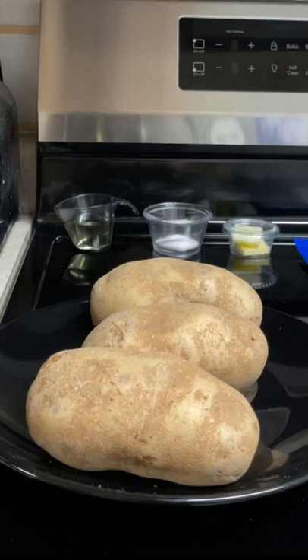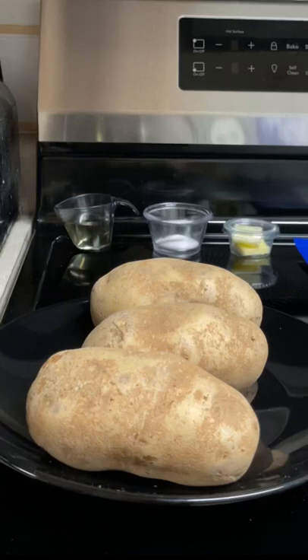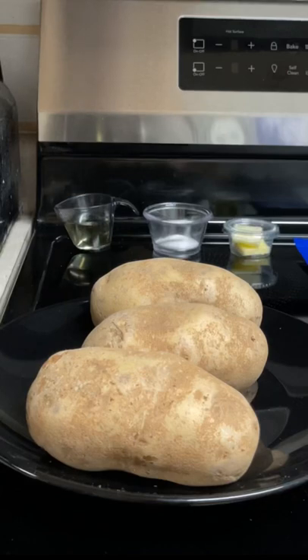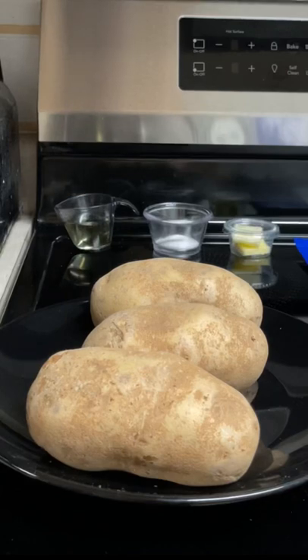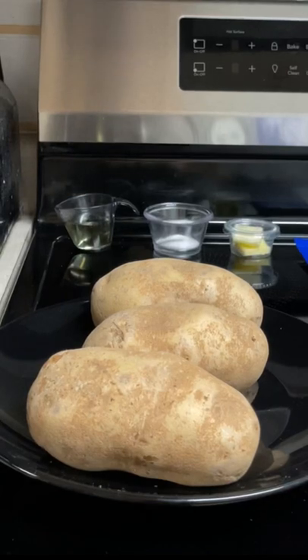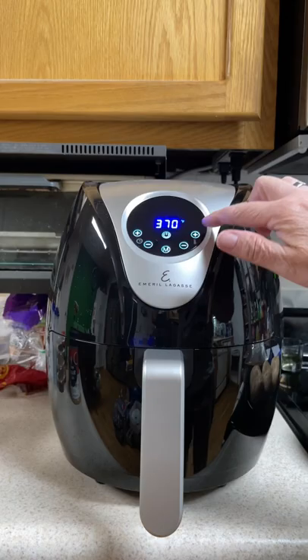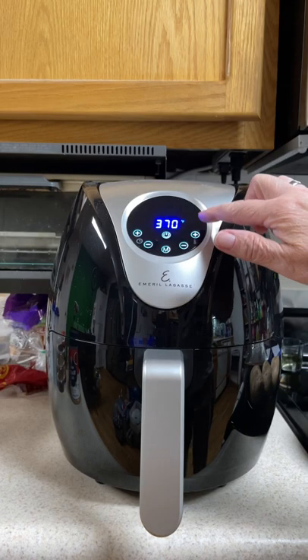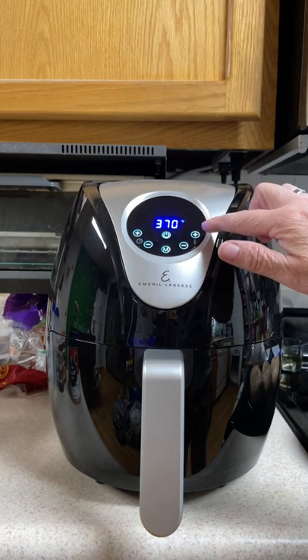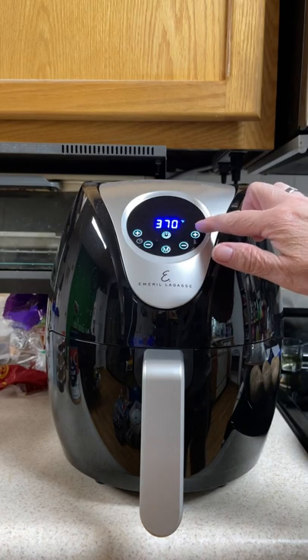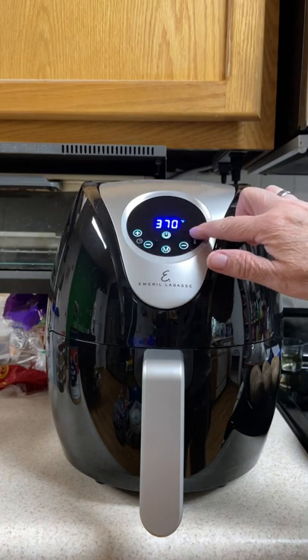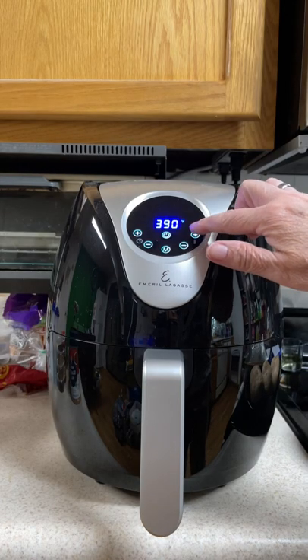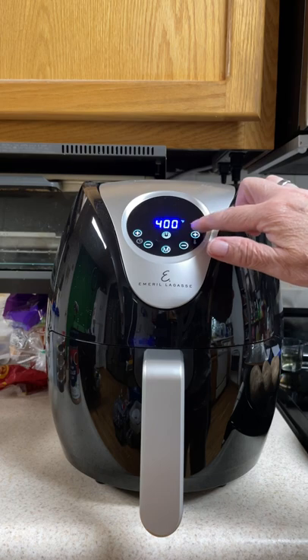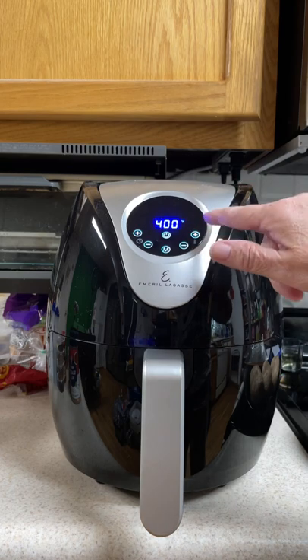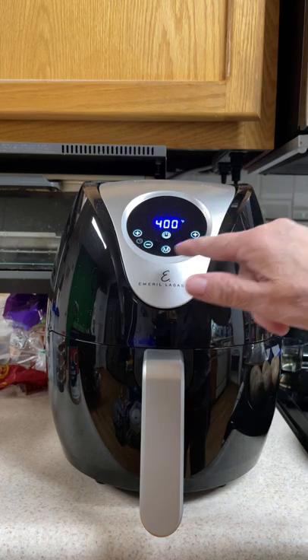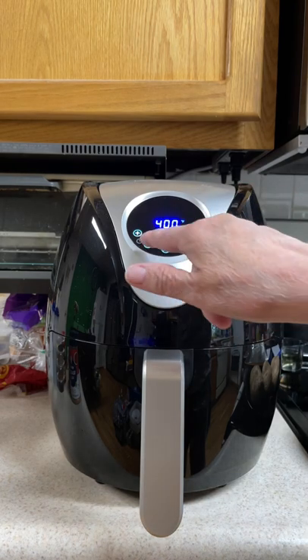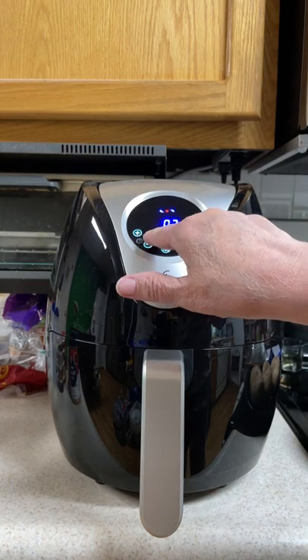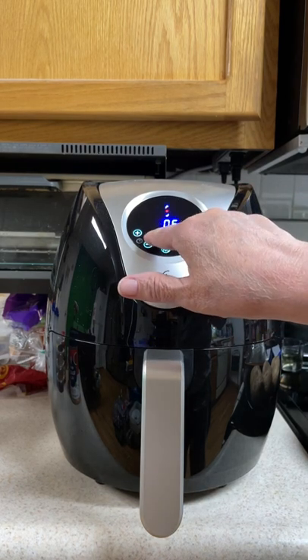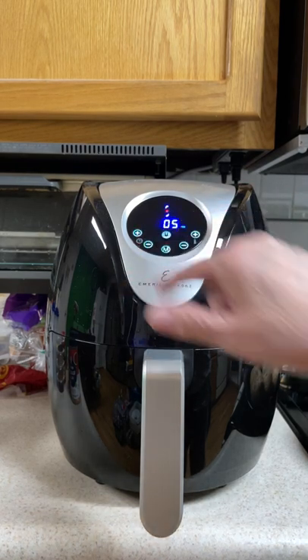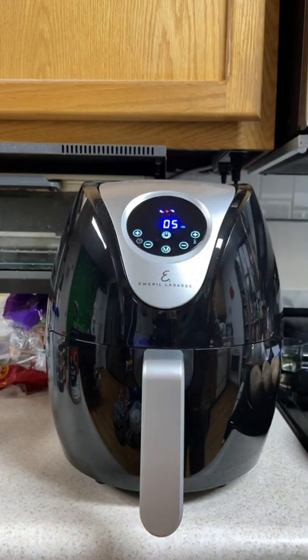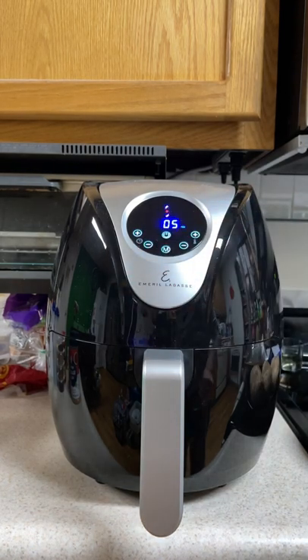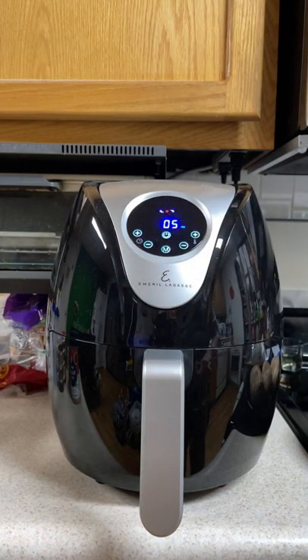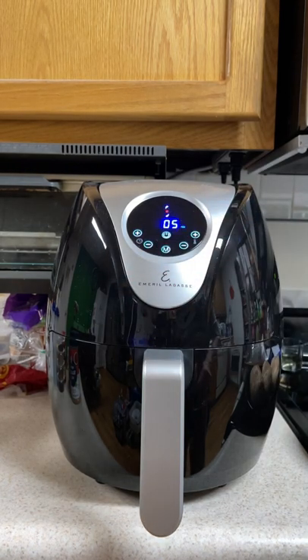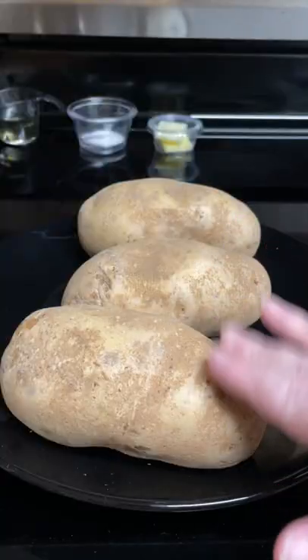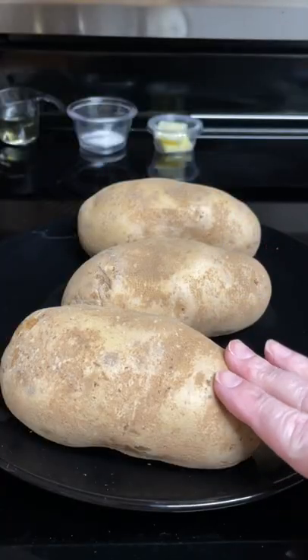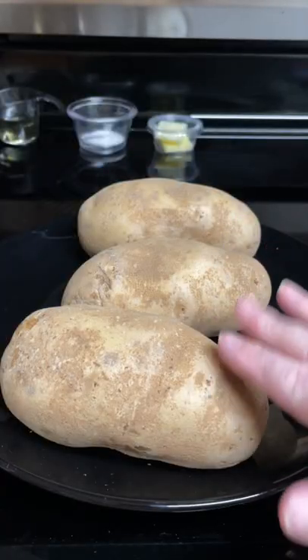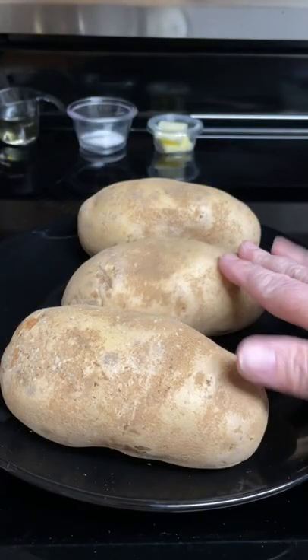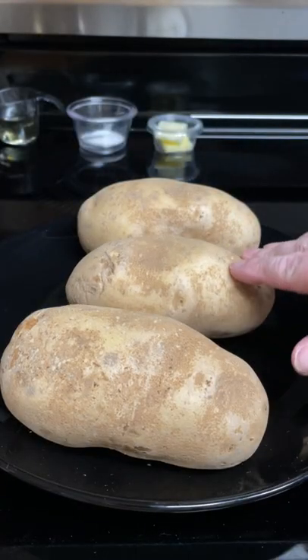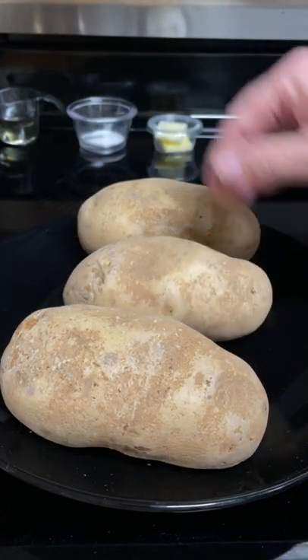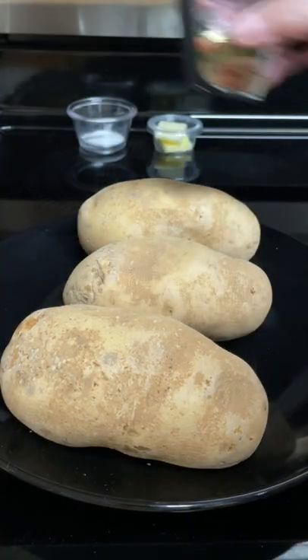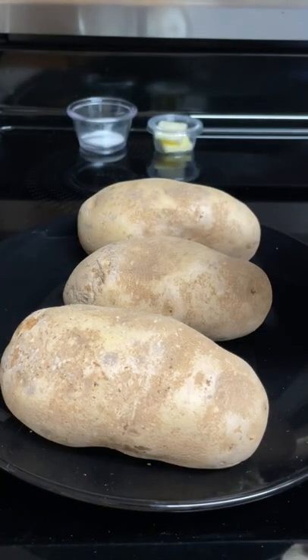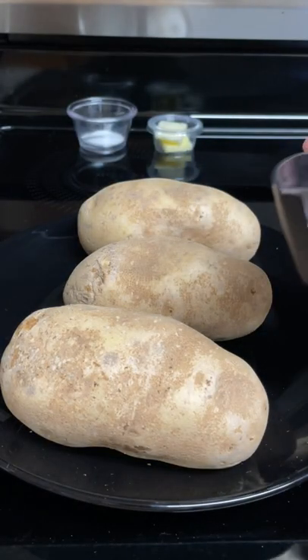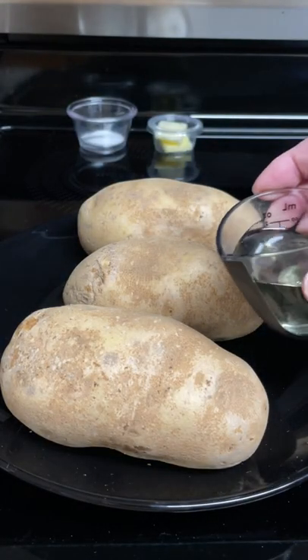Air Fryer Baked Potatoes. Preheat your air fryer to 400 degrees for five minutes. Take your clean and dried potatoes, oil them, and salt them.